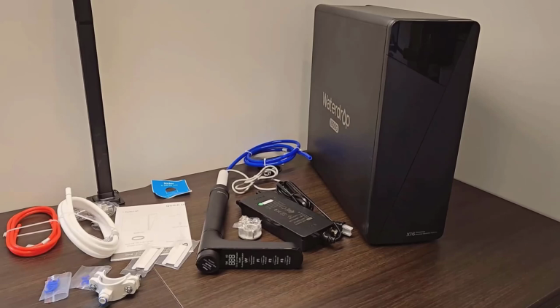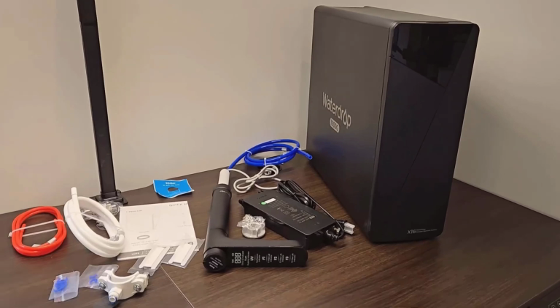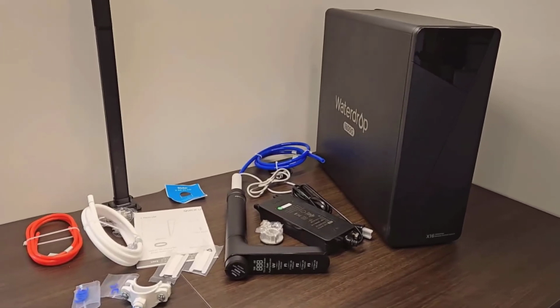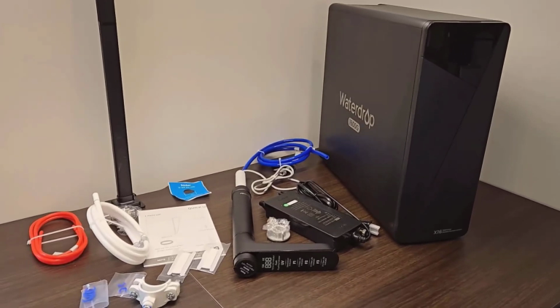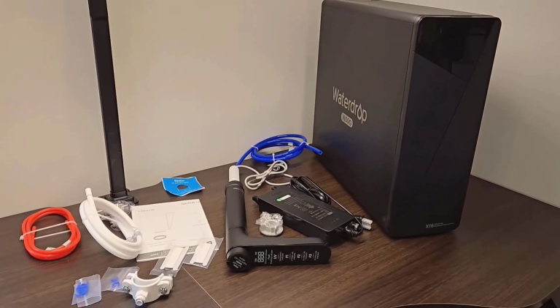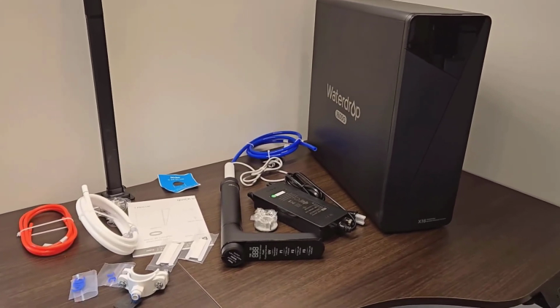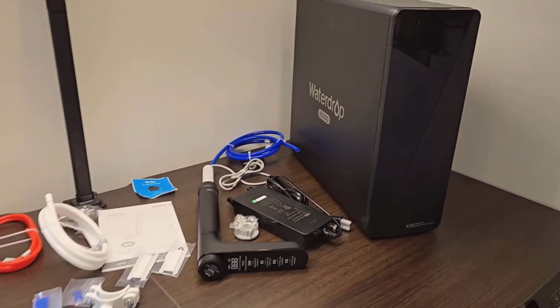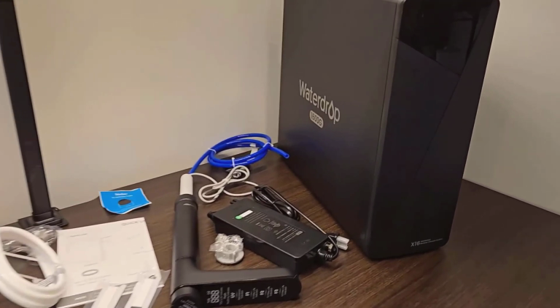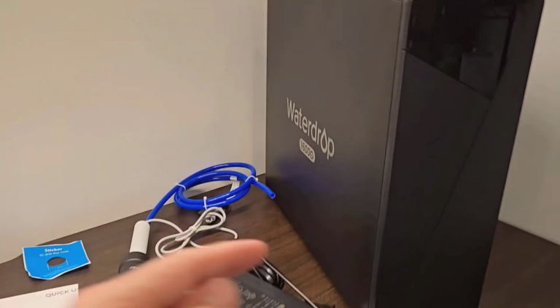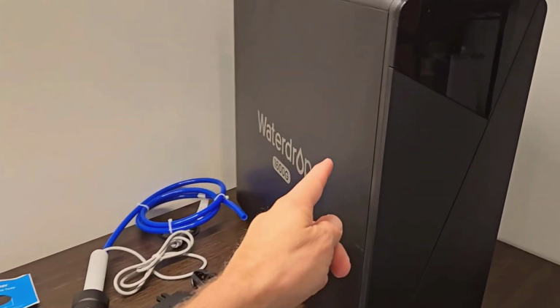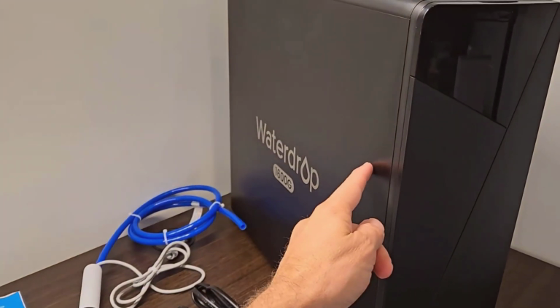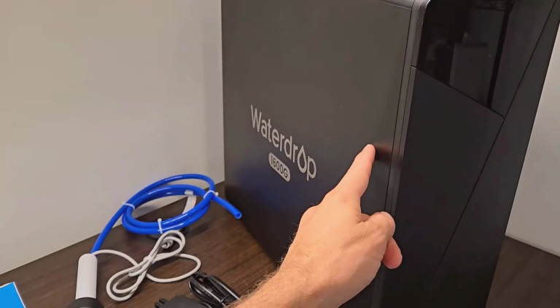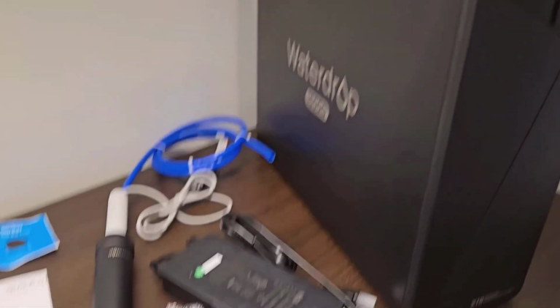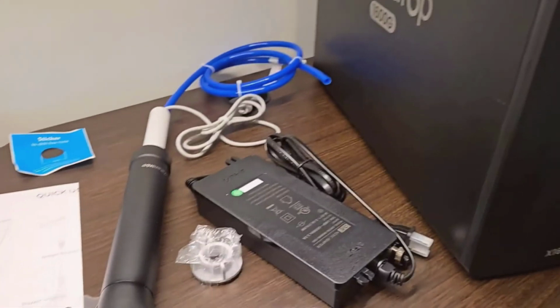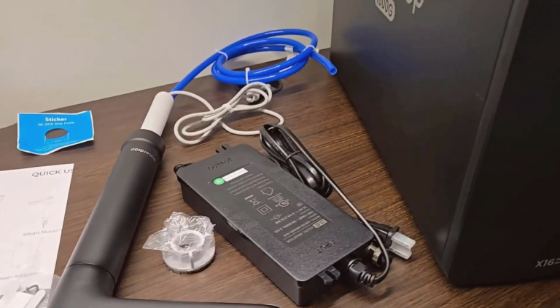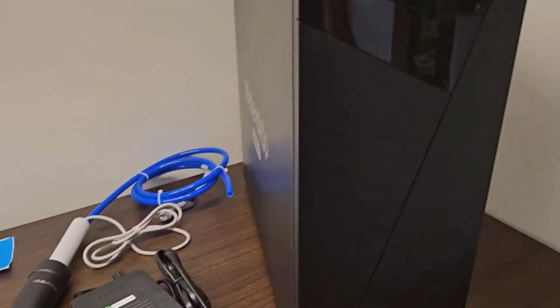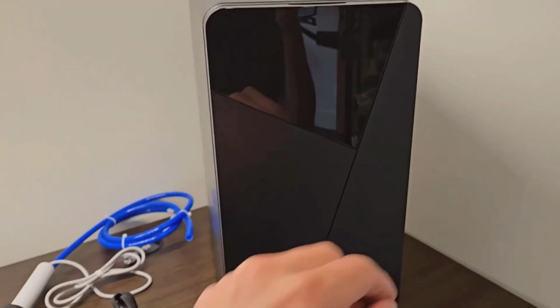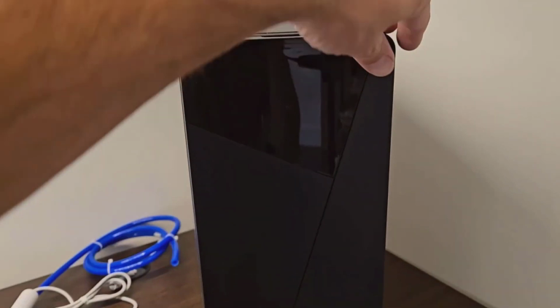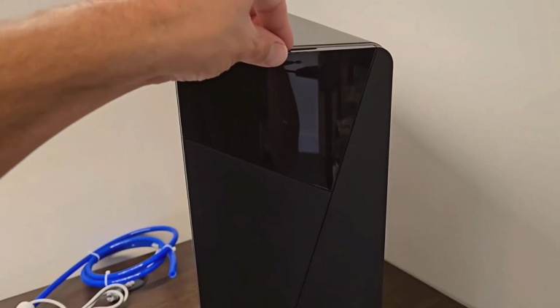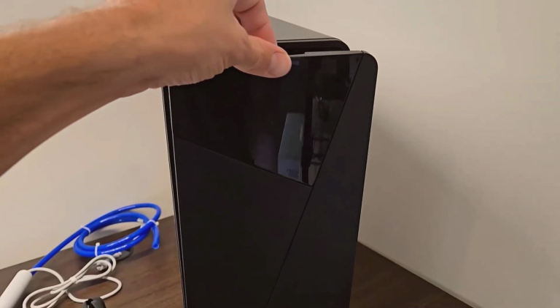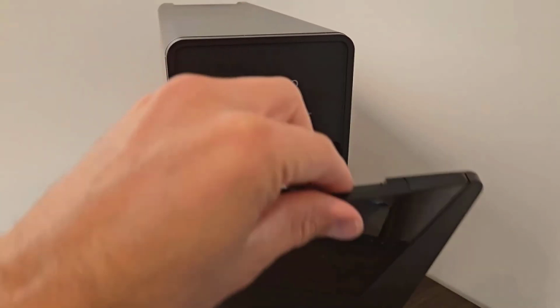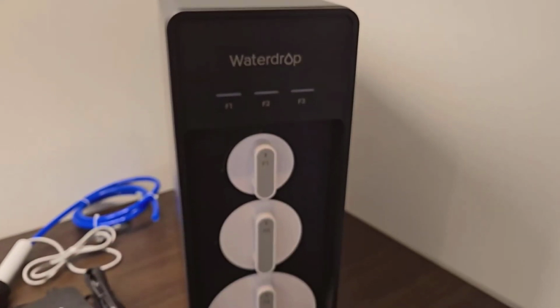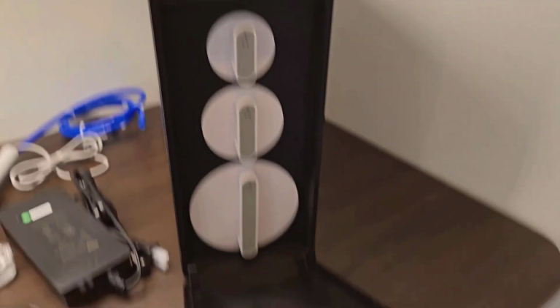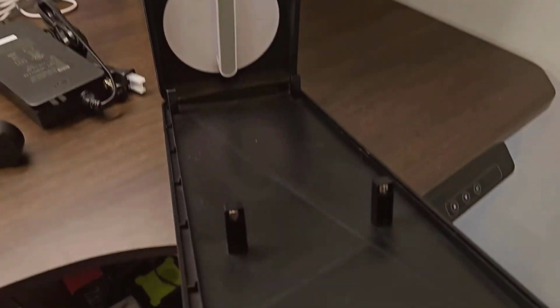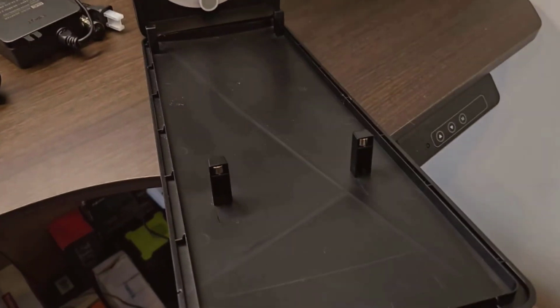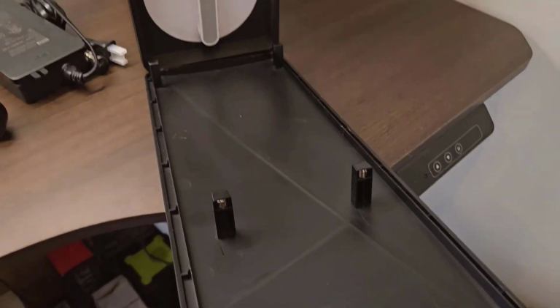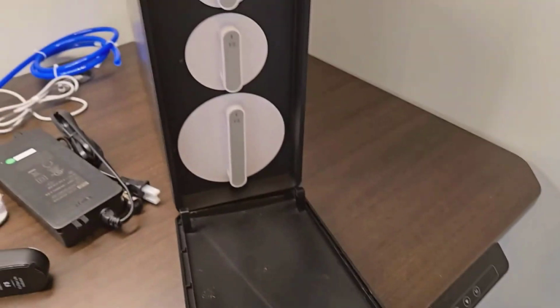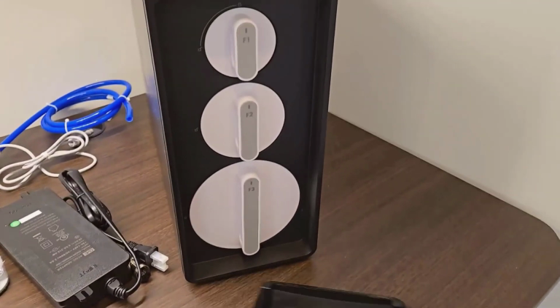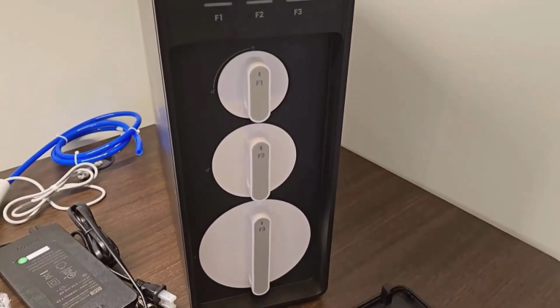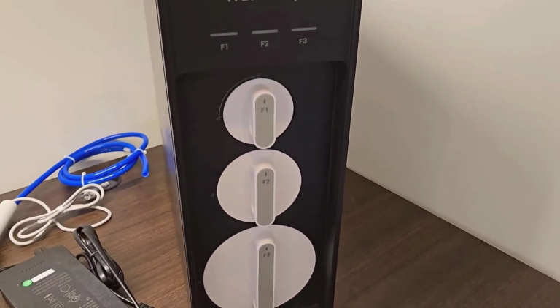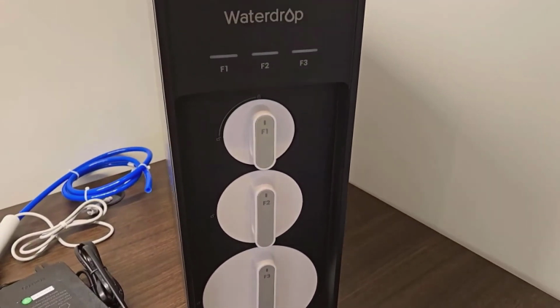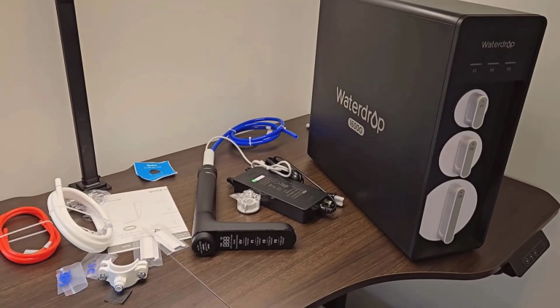If you enjoyed this quick review, or if you have any thoughts or questions about the Waterdrop X16 or similar products, I'd love to hear from you. Please don't forget to subscribe to my channel and leave a comment below. Thank you for watching.